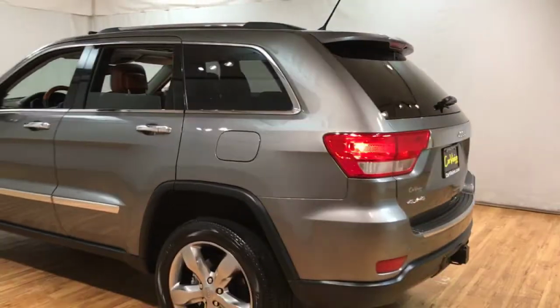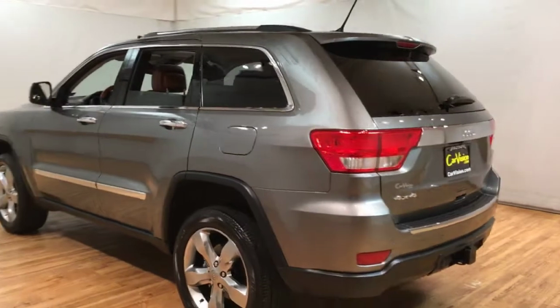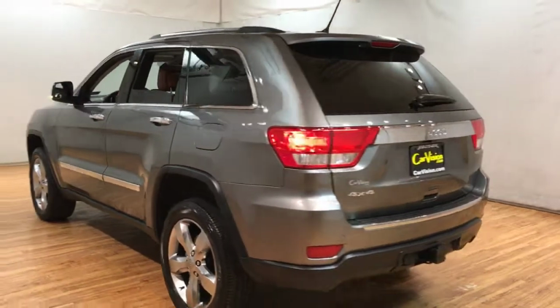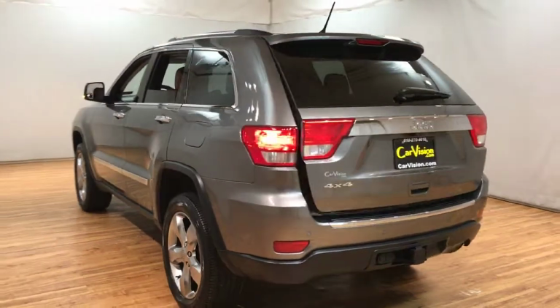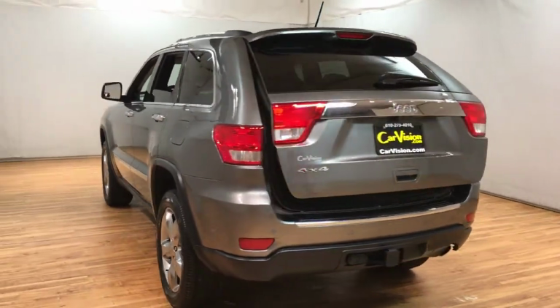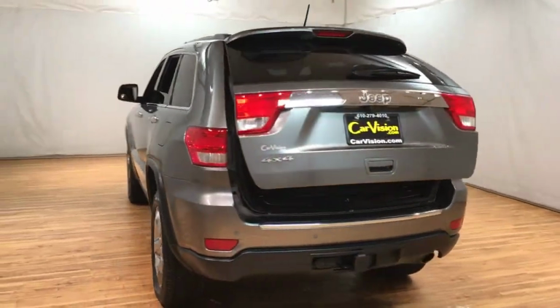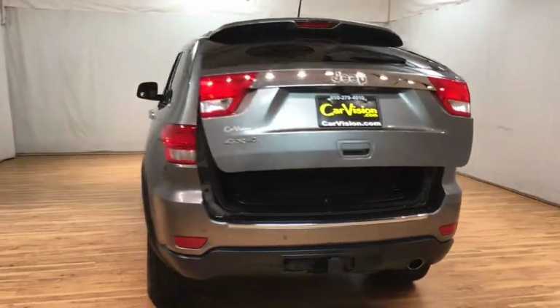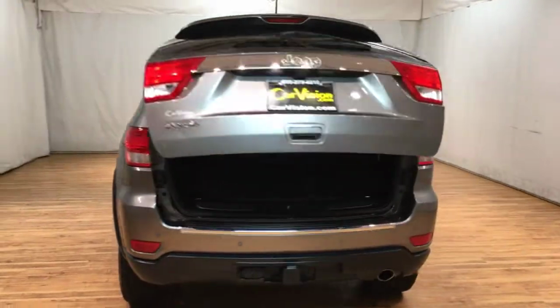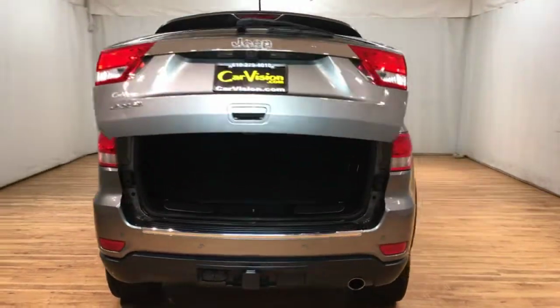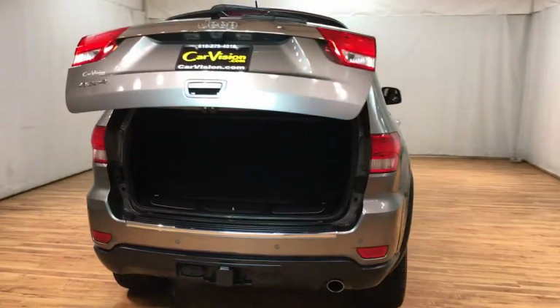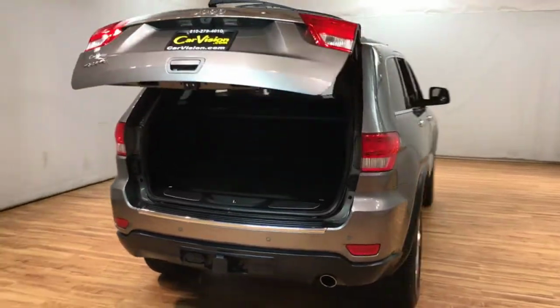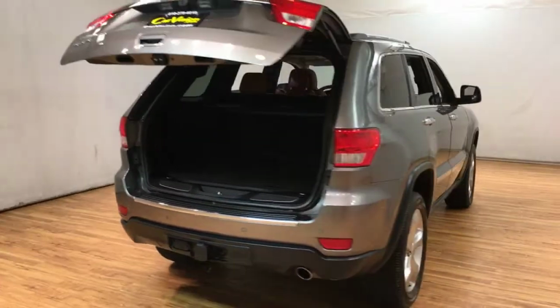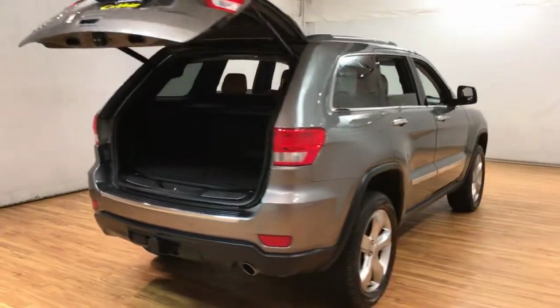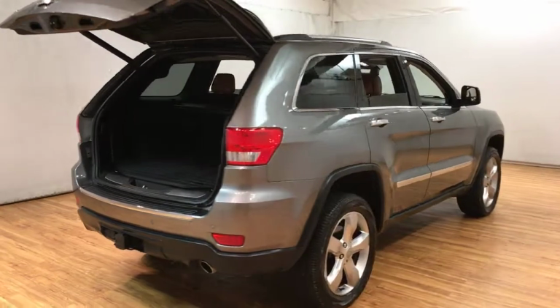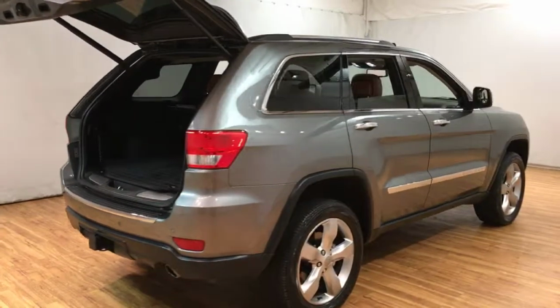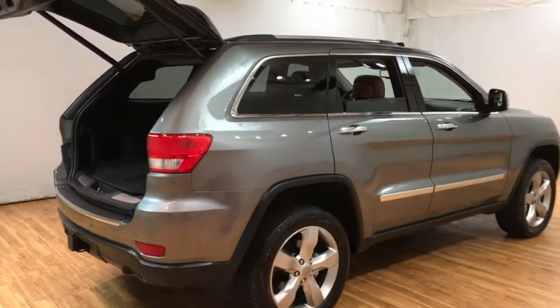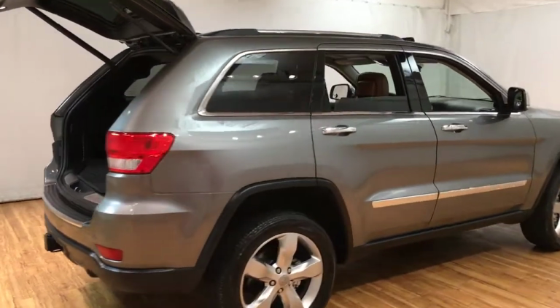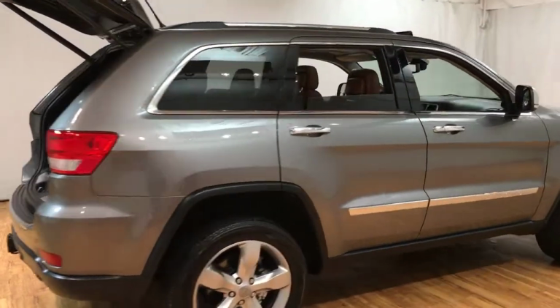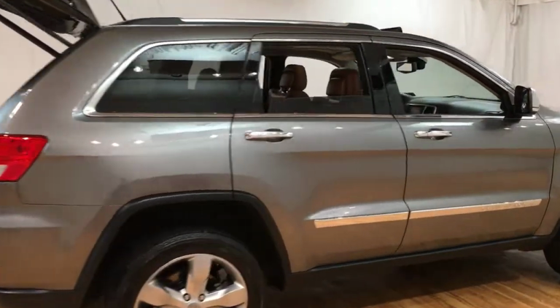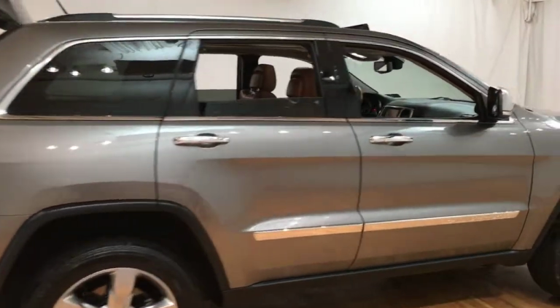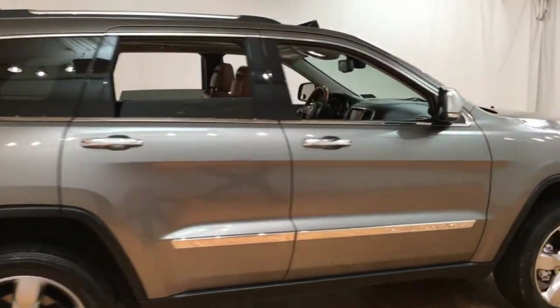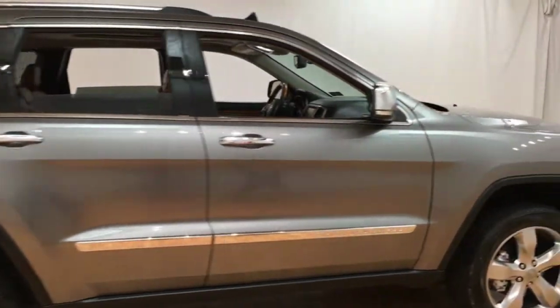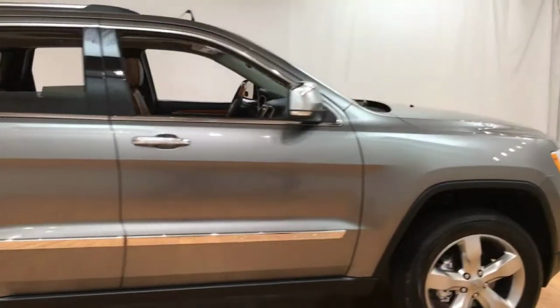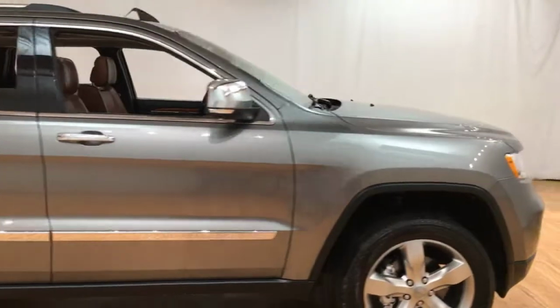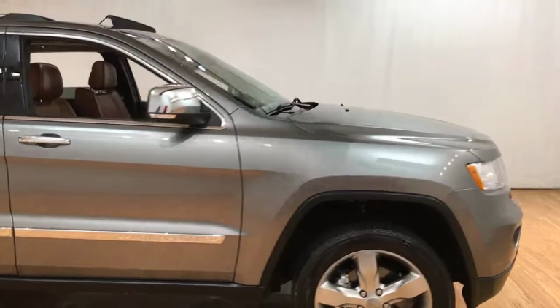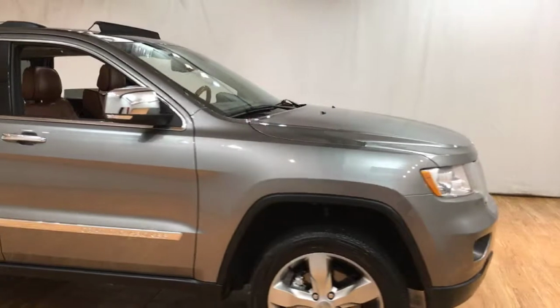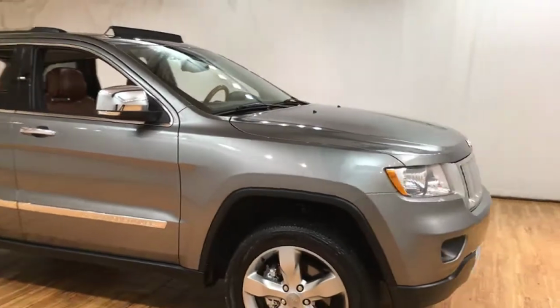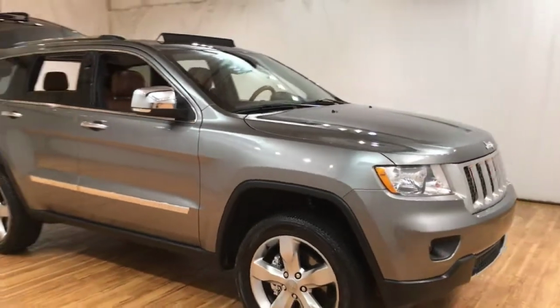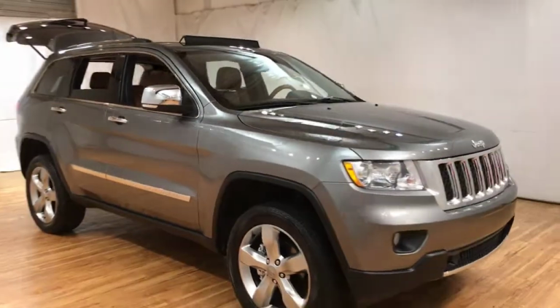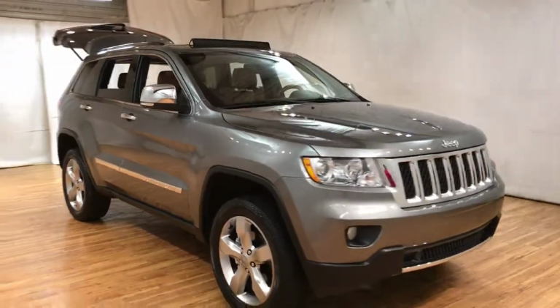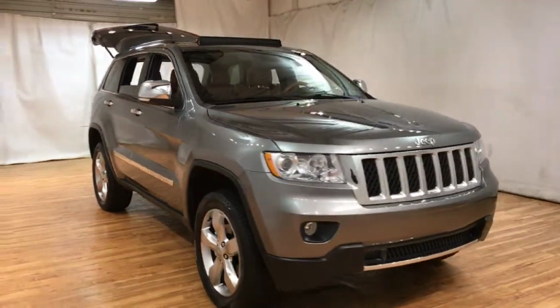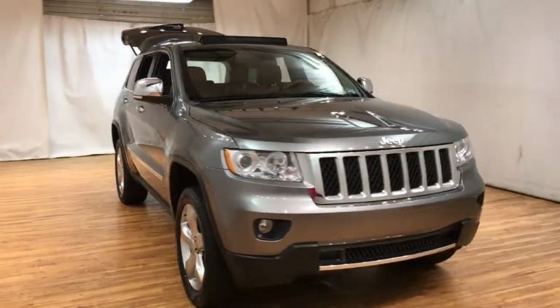Admire that beautiful color. Watch this — it opens up, all smooth. It's also equipped with the rear view camera as well. She's also got the 4x4 with her, so I don't have to get stuck anywhere in the snow.